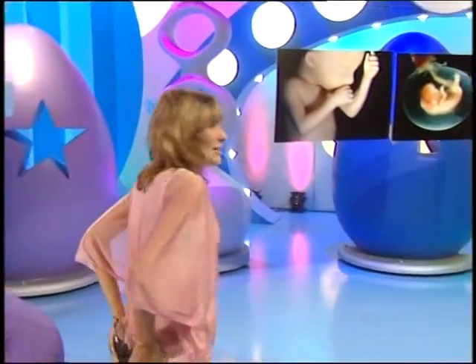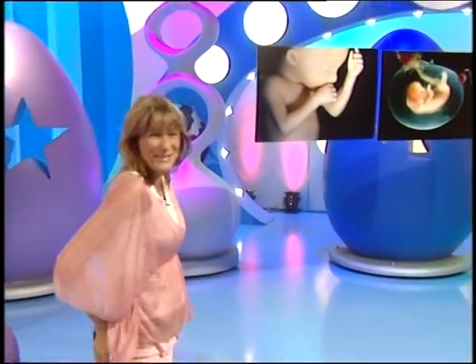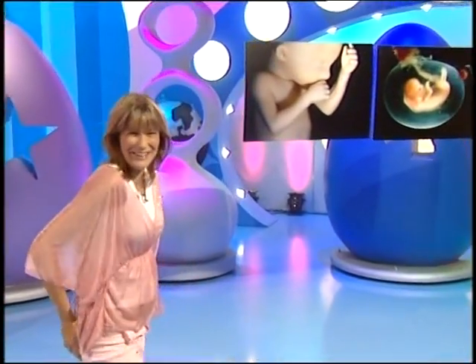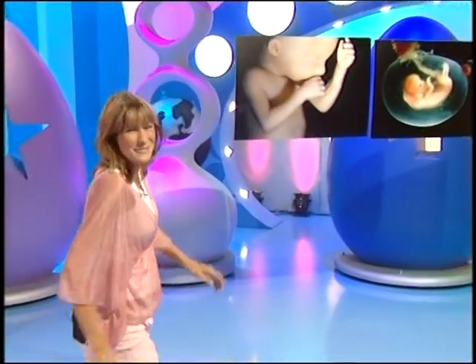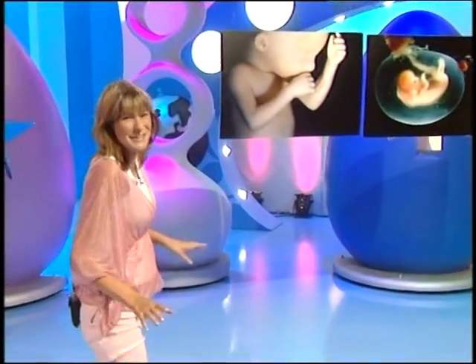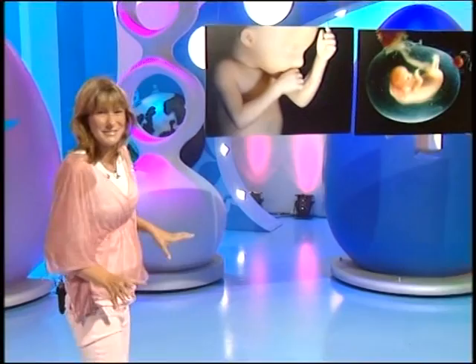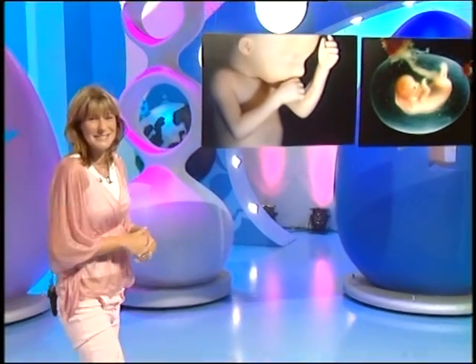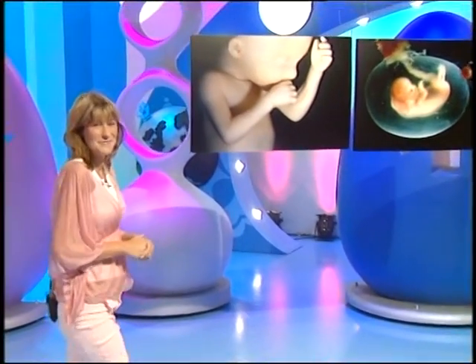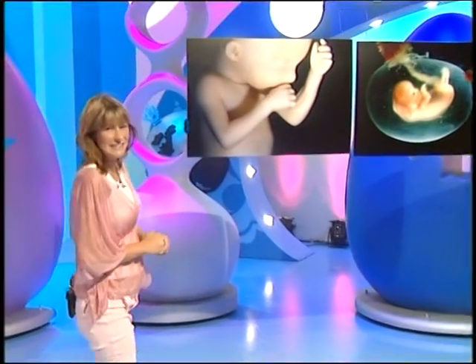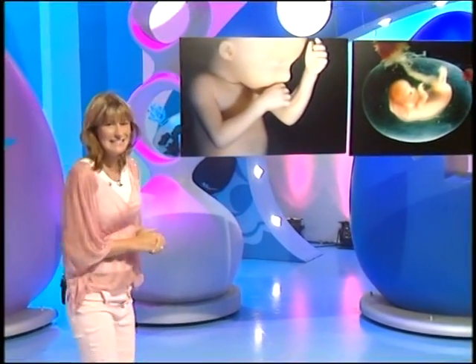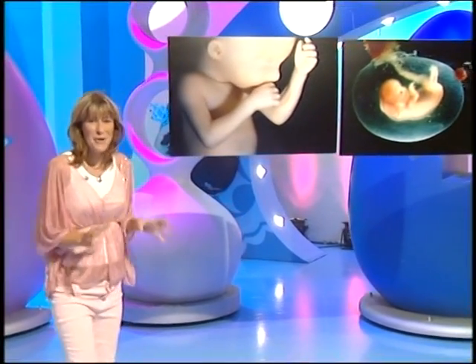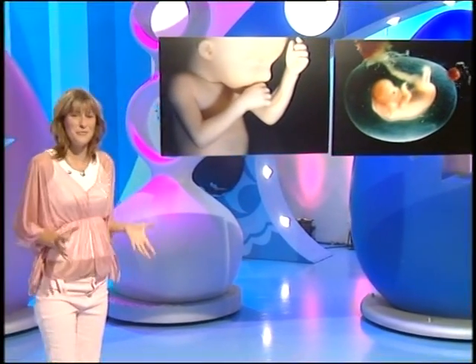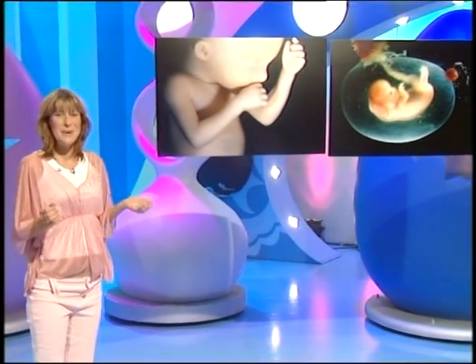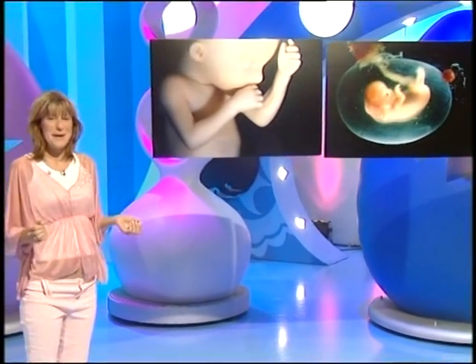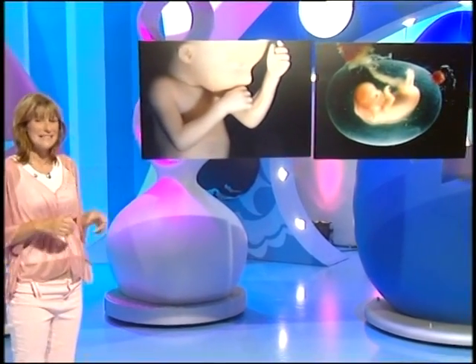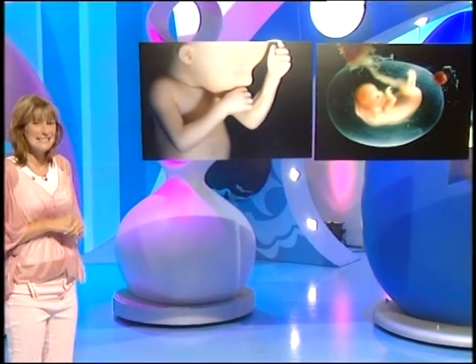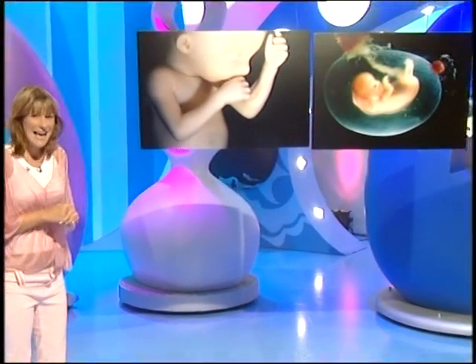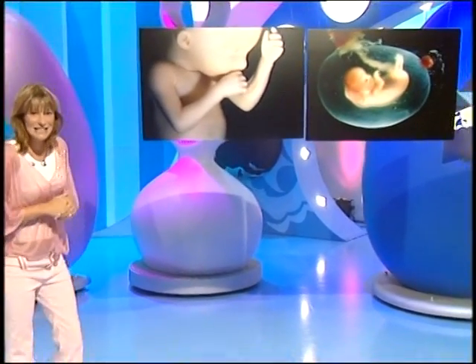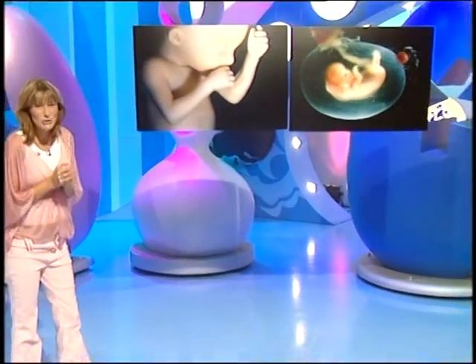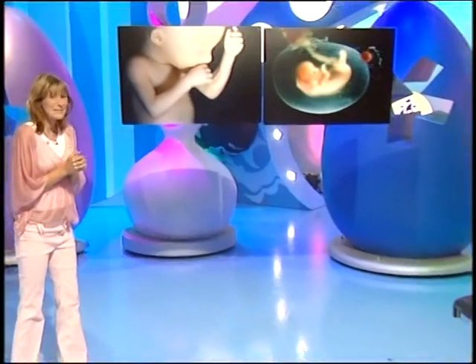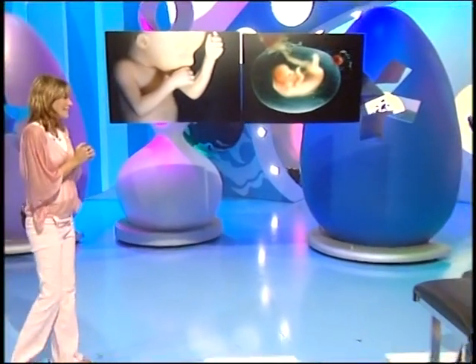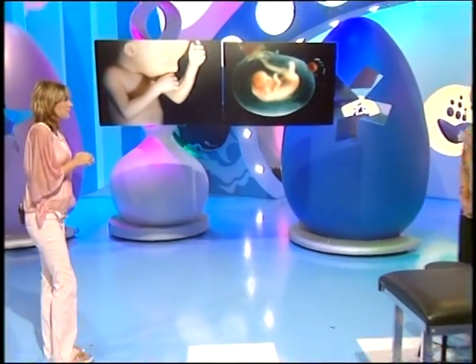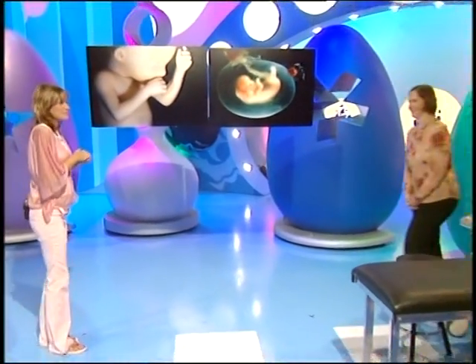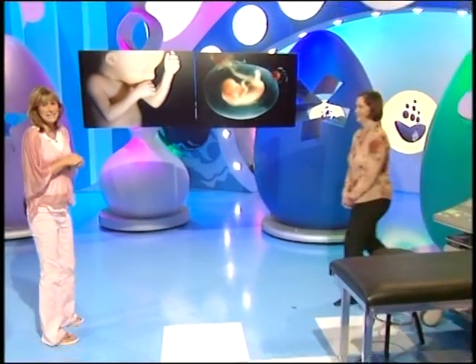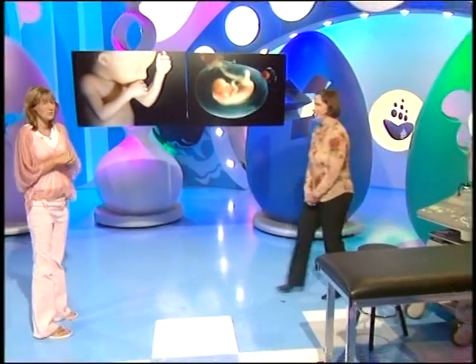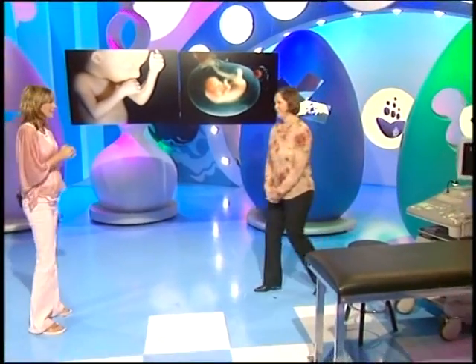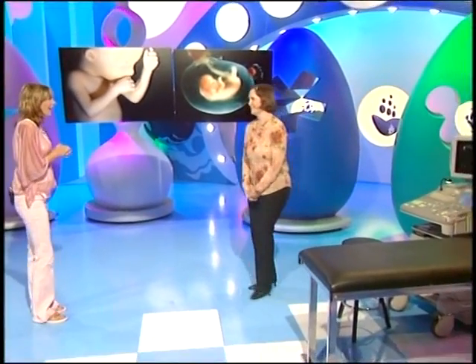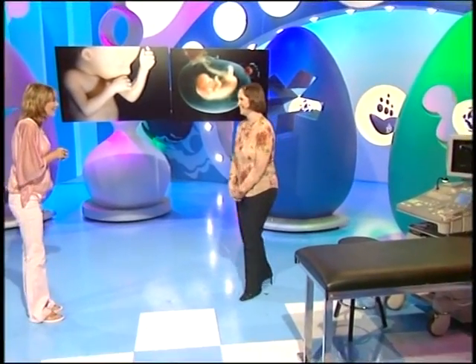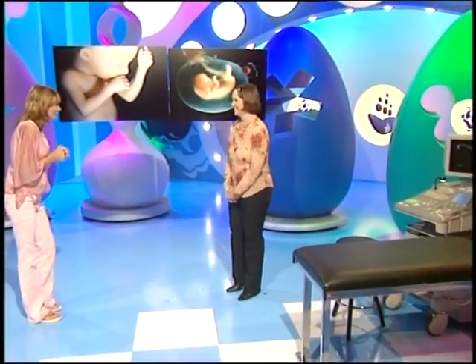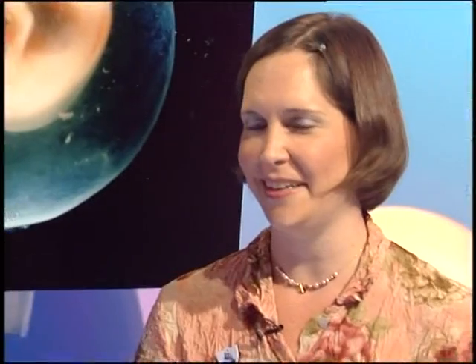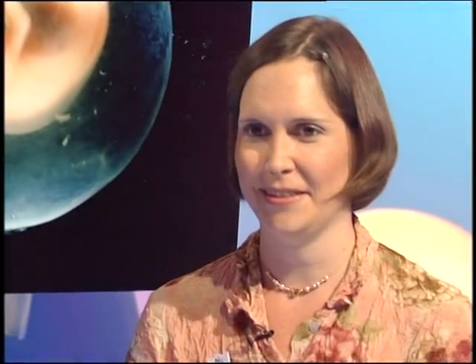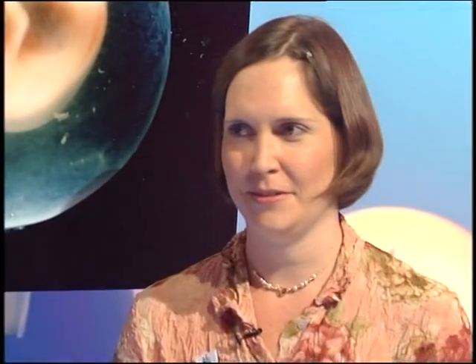Four weeks ago I had my first ultrasound scan — very exciting — to see how well-formed my baby is. And today, Alexandra Drought is here from the West Middlesex Hospital. Hi and welcome, thanks very much for coming in.